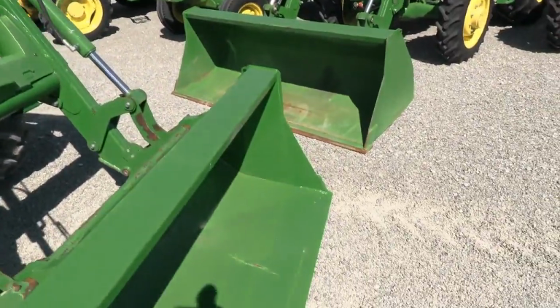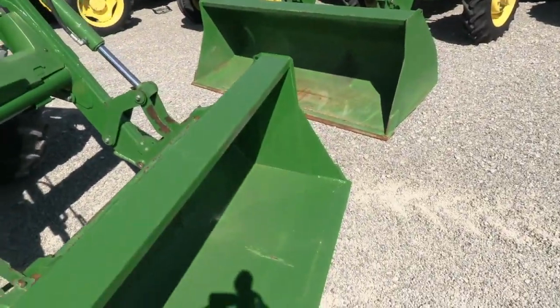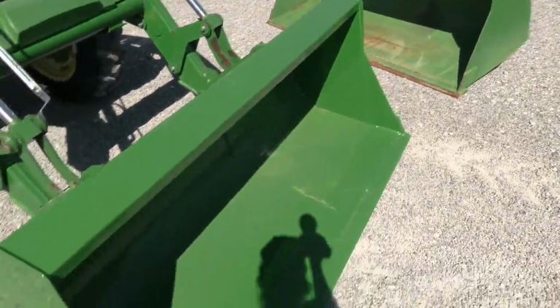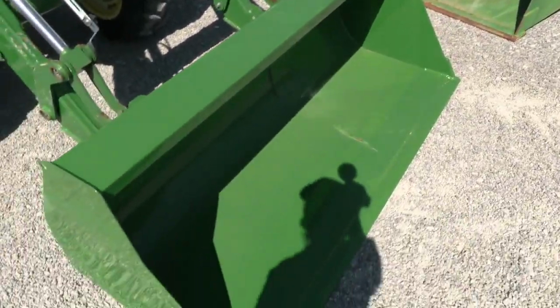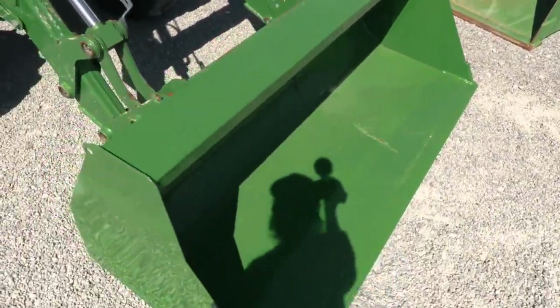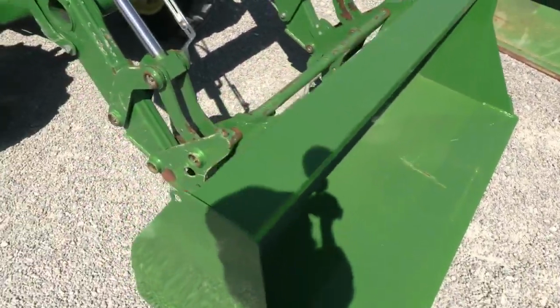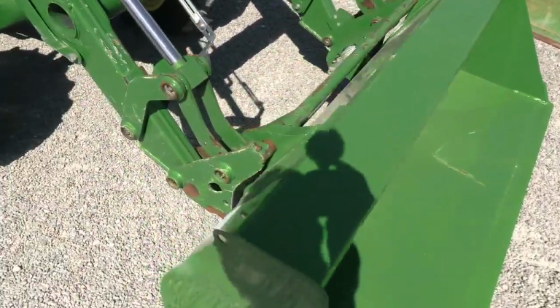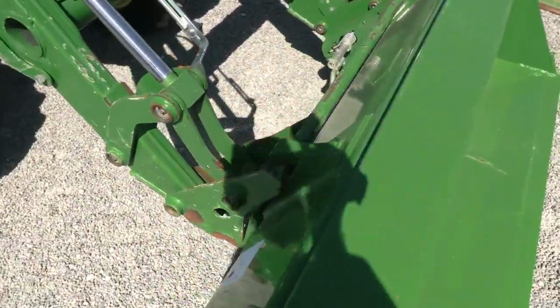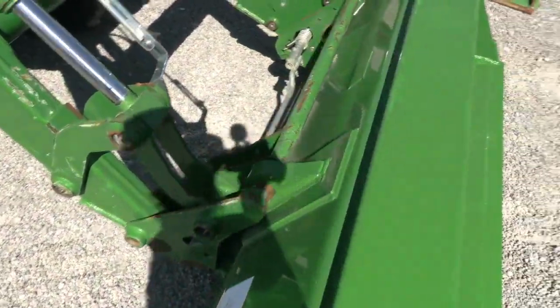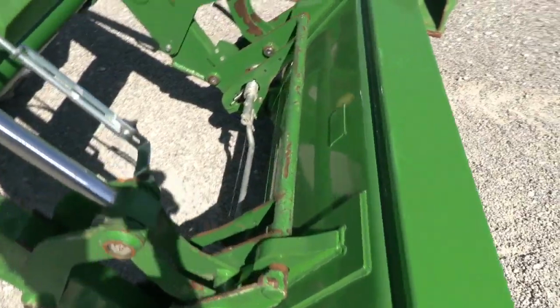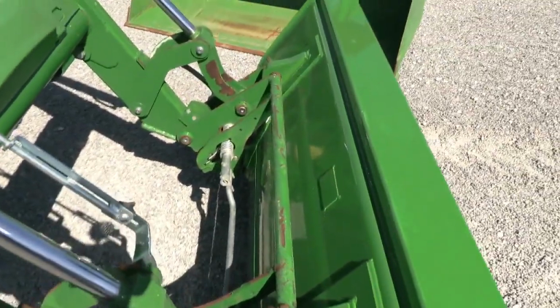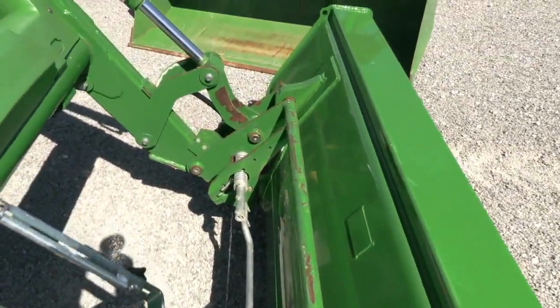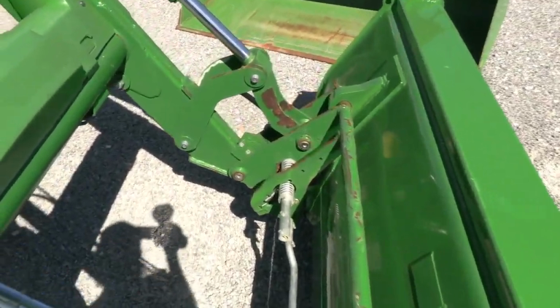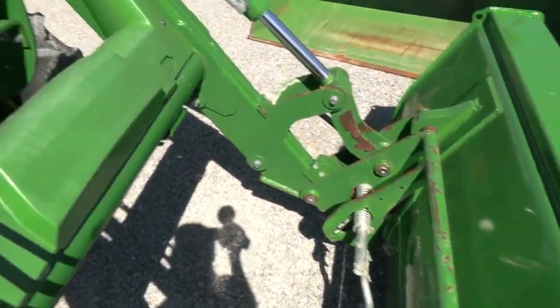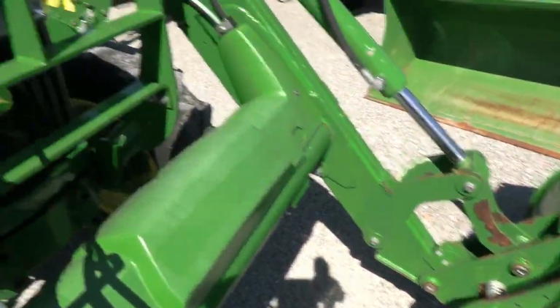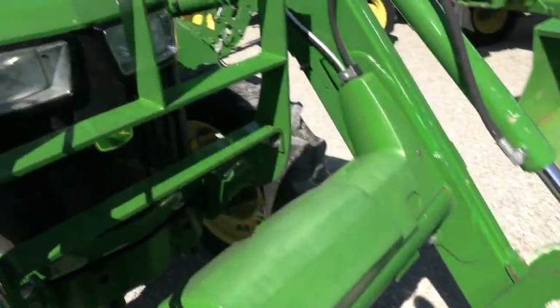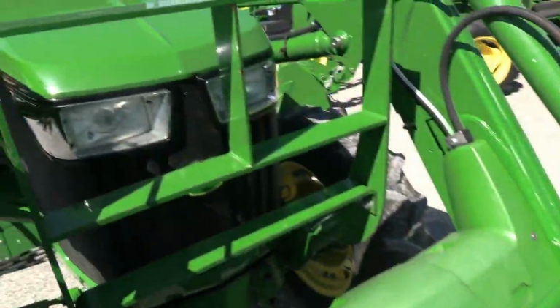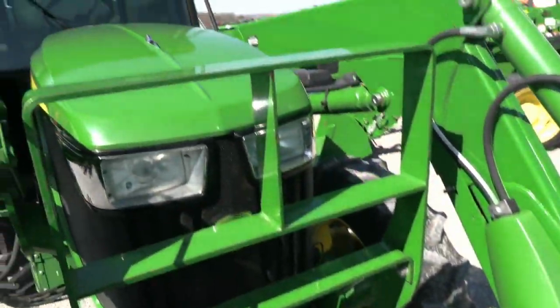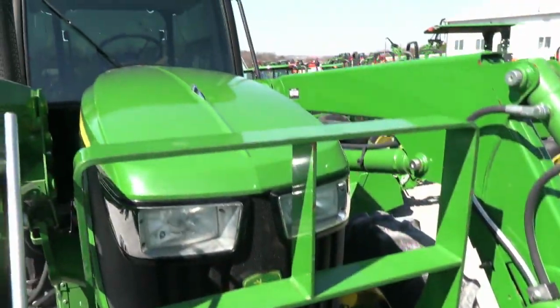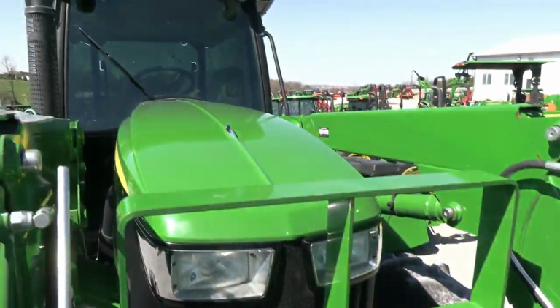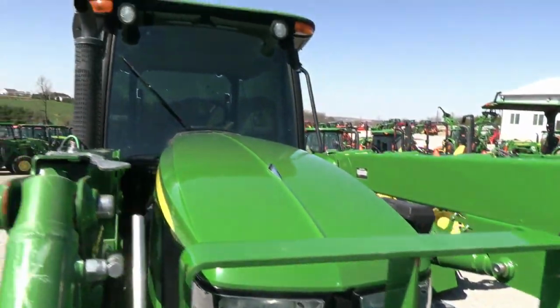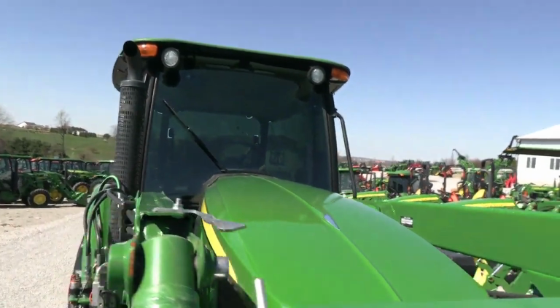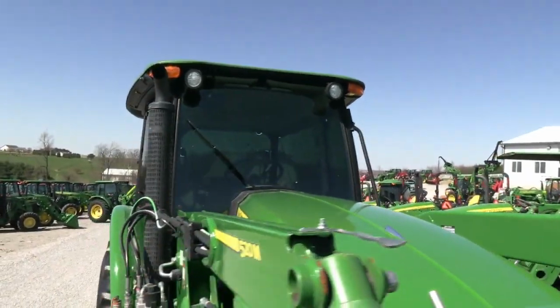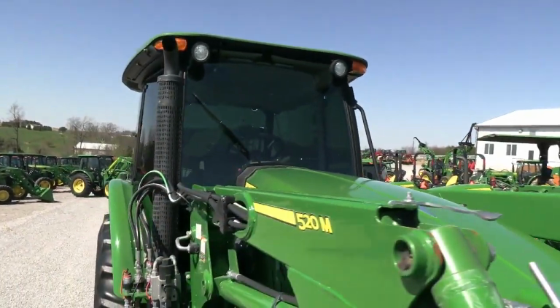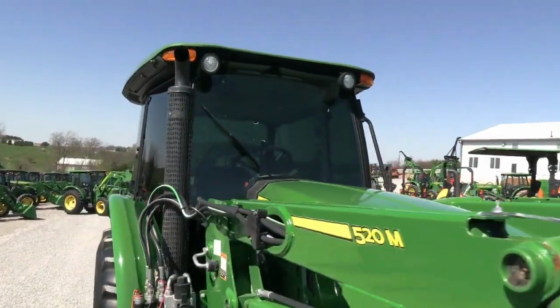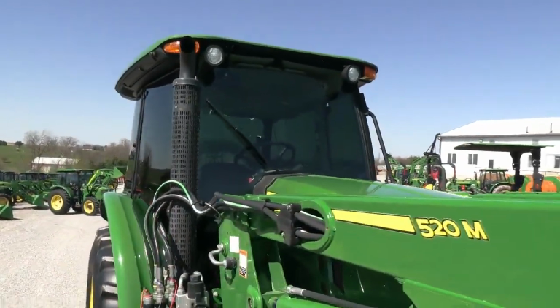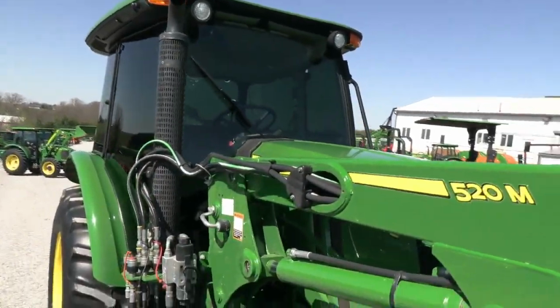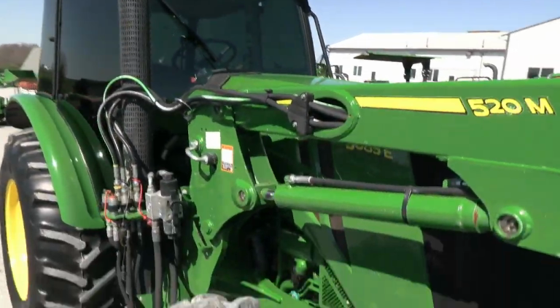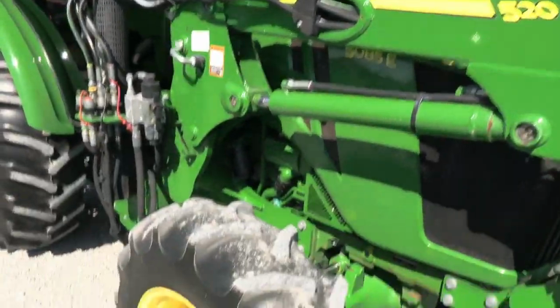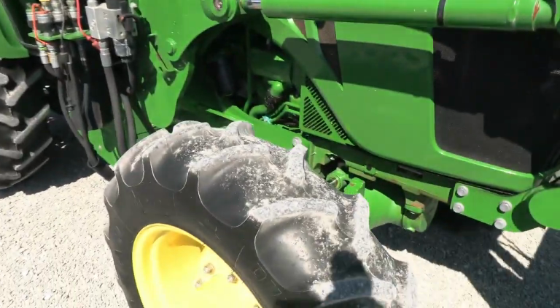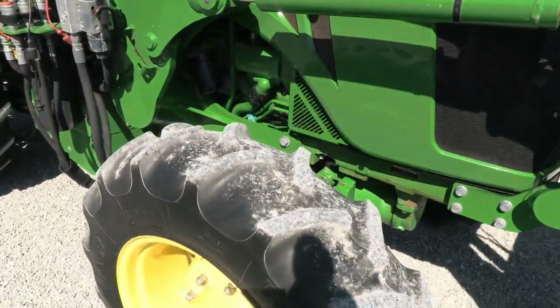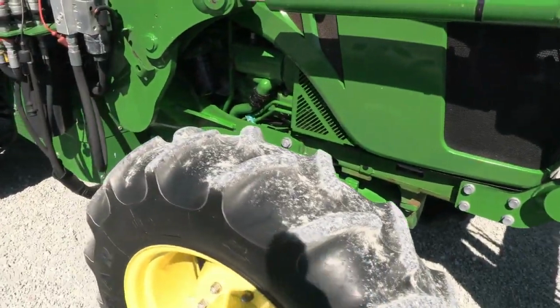The bucket is in nice shape up front. It does have a global style hook-up for the bucket connection. There's a front grill guard as well. Paint is in nice shape on the tractor. It has the port post exhaust, and there's a good front and back.